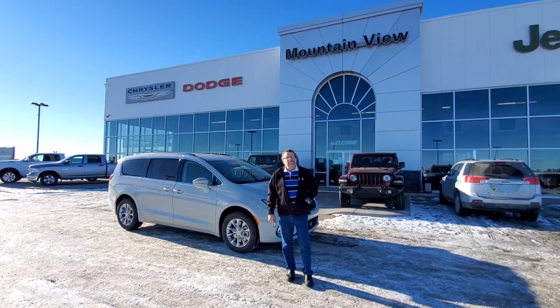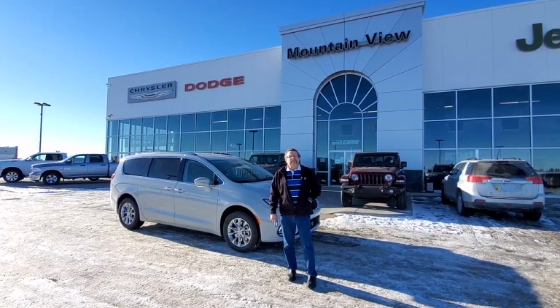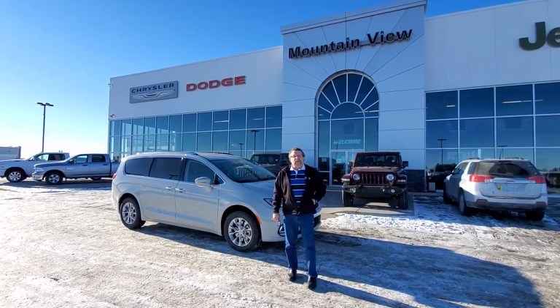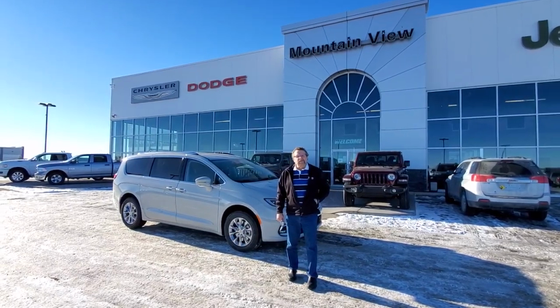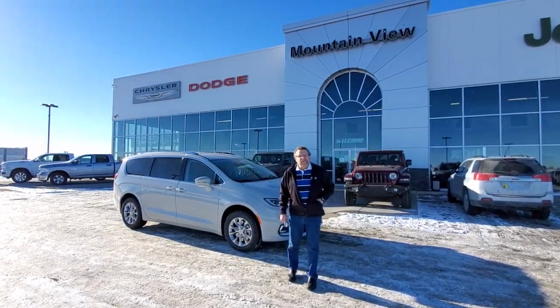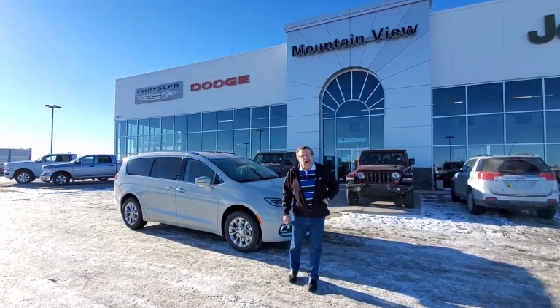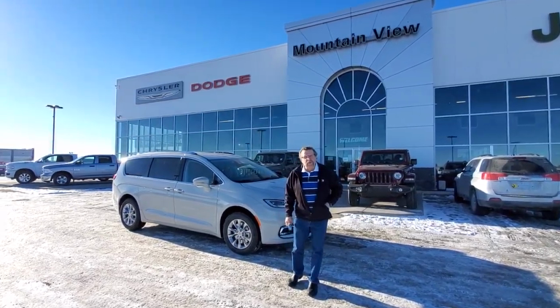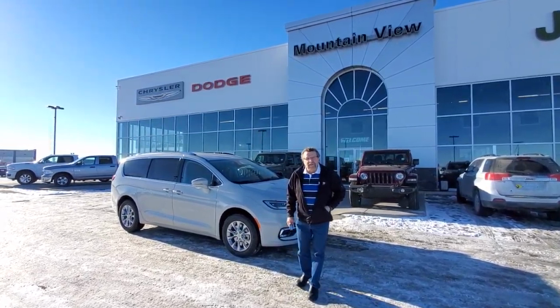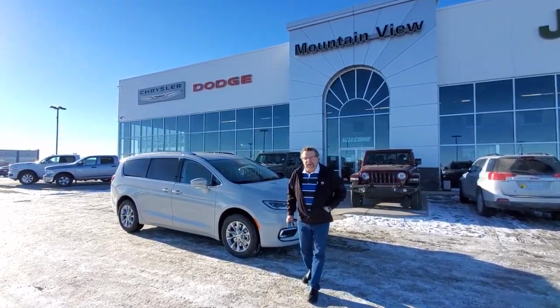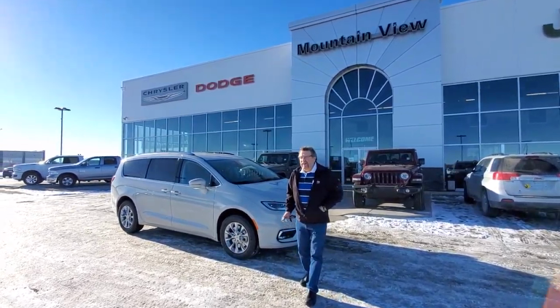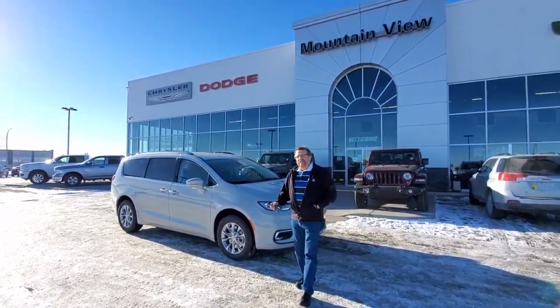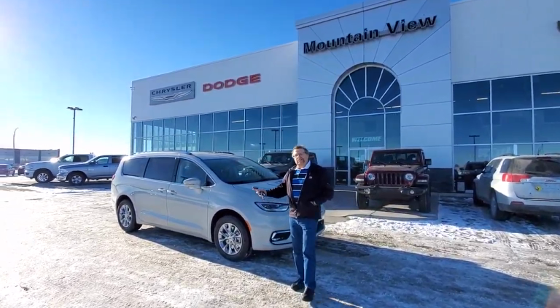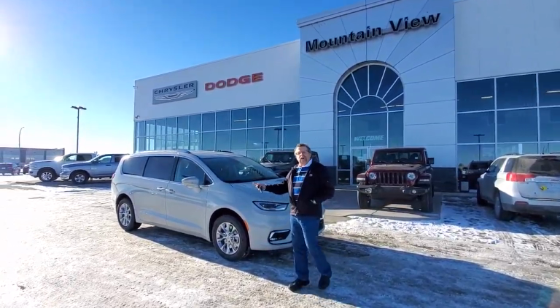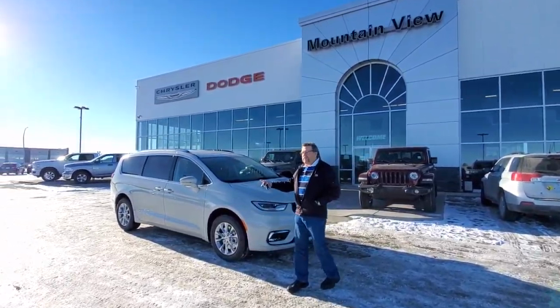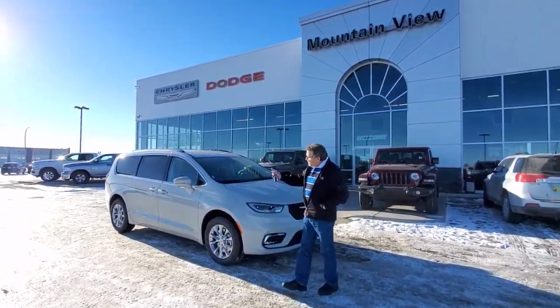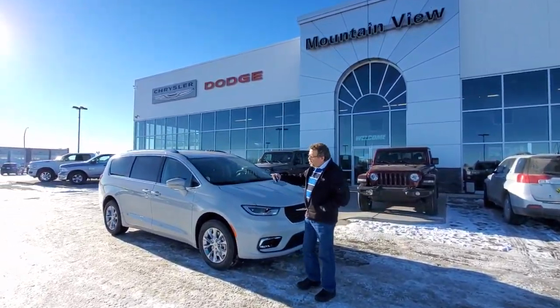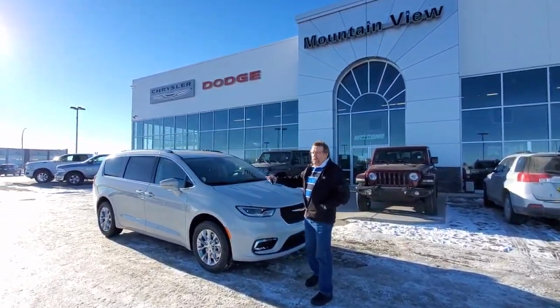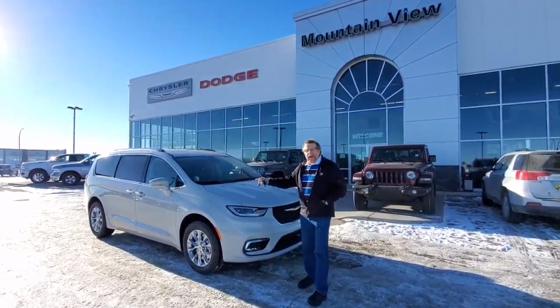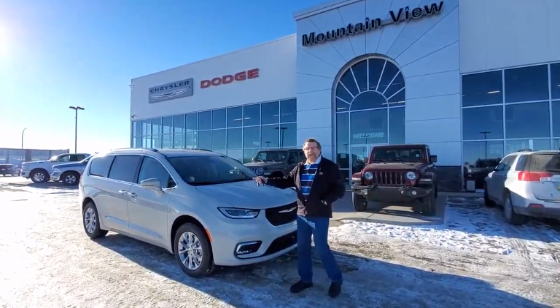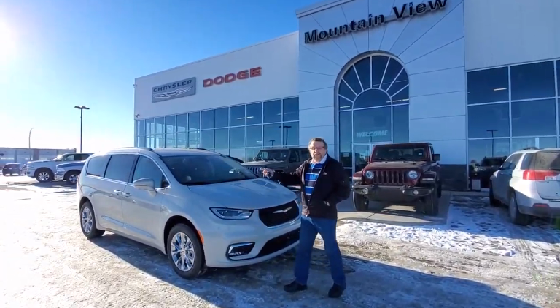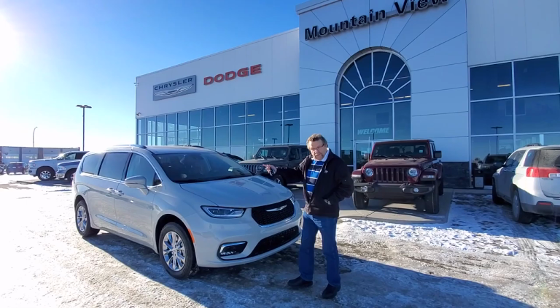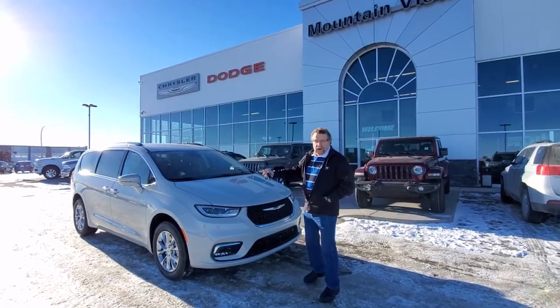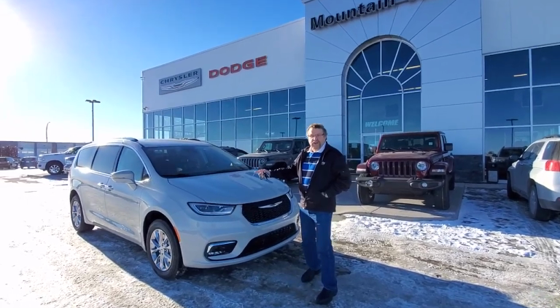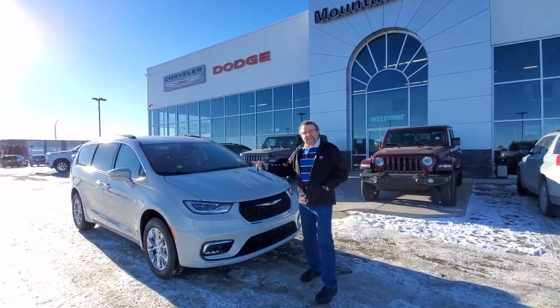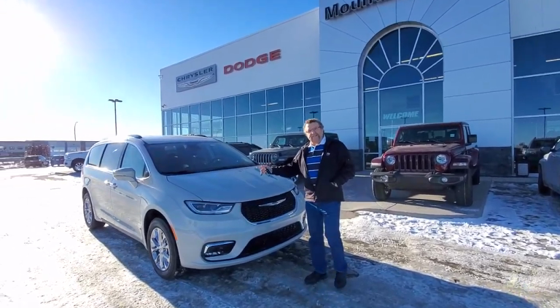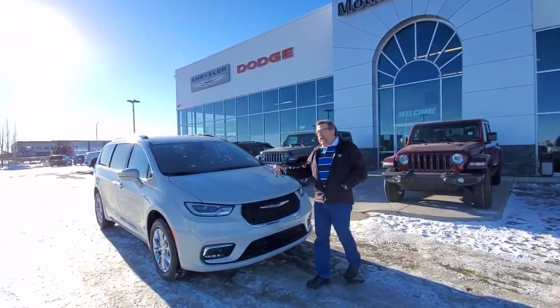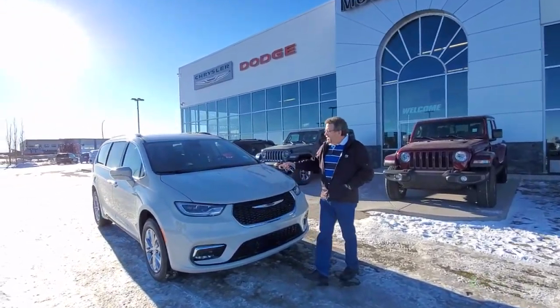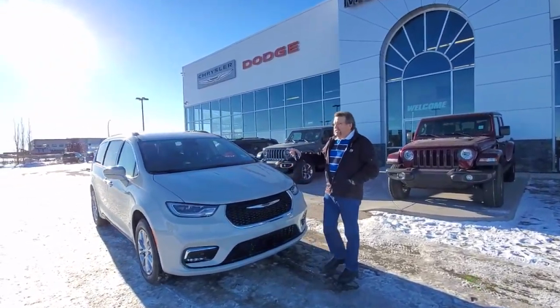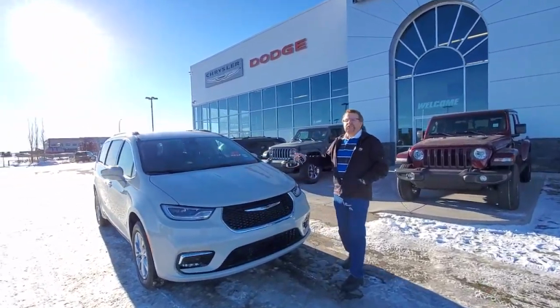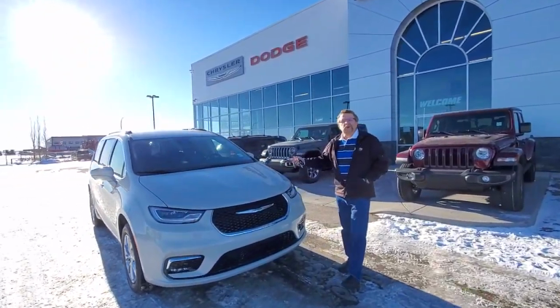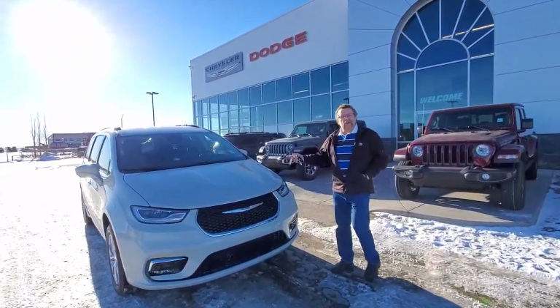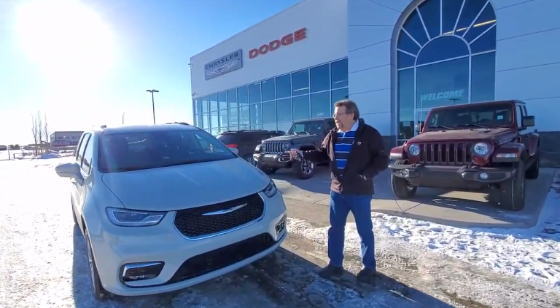Hey everybody, Steve McBurn here from Mountain View Dodge. What do I have here? Just arrived — a '21 Chrysler Pacifica. This is a Touring L Plus.